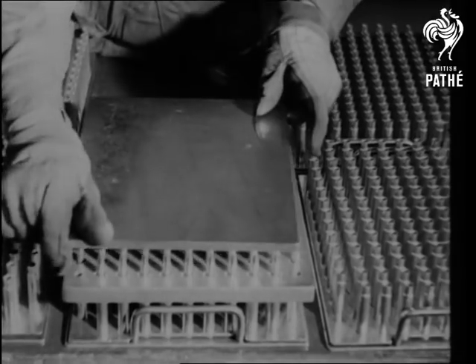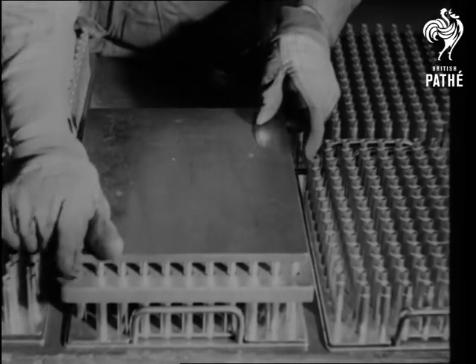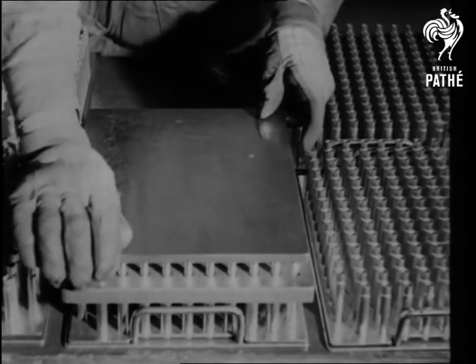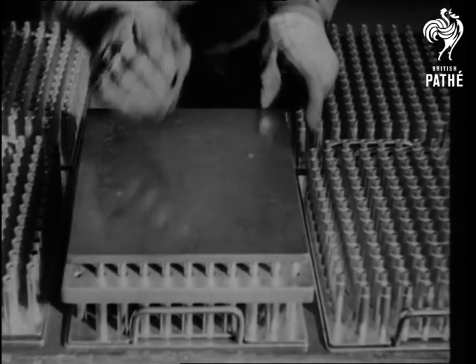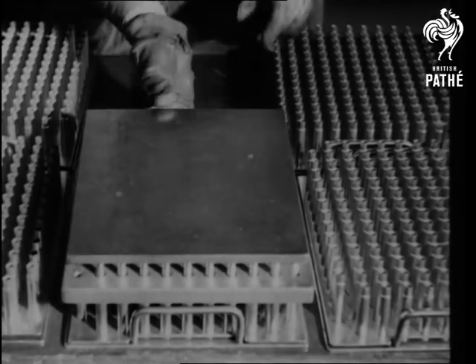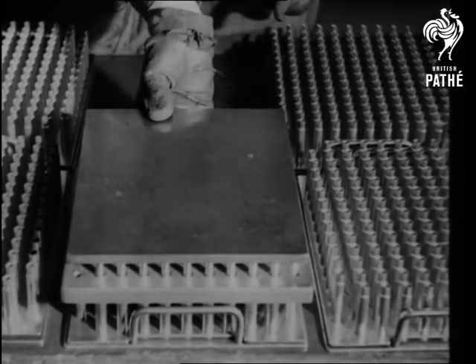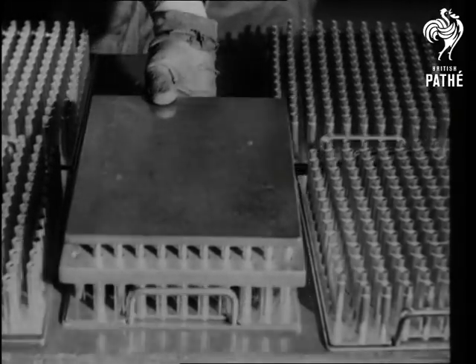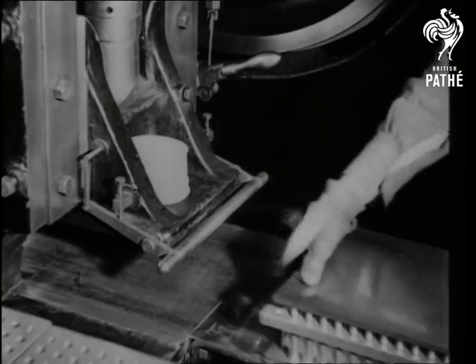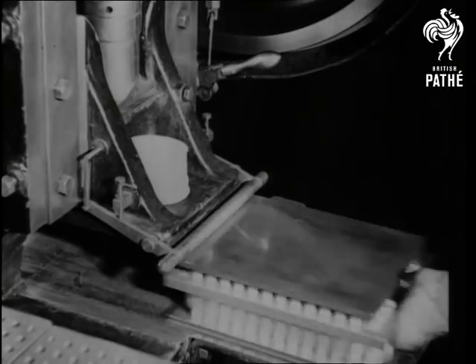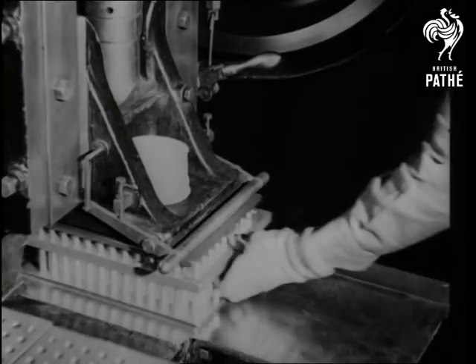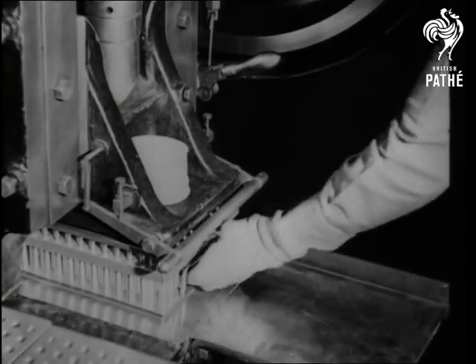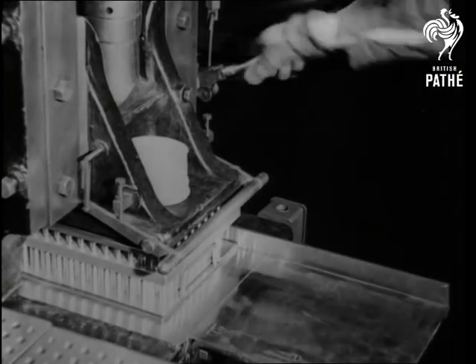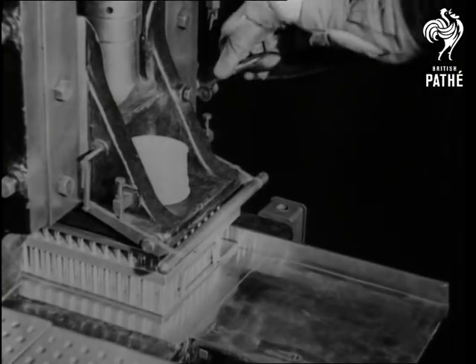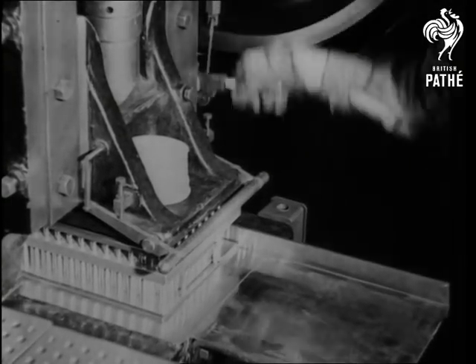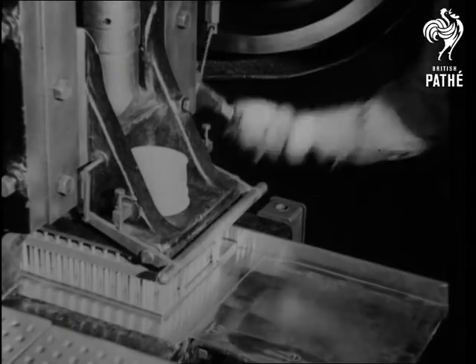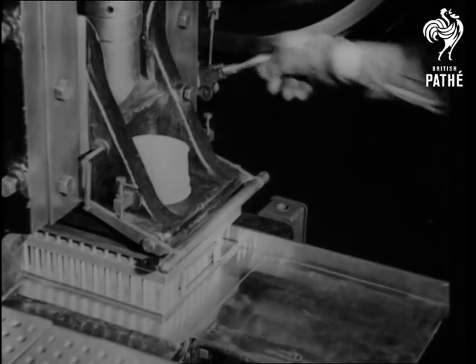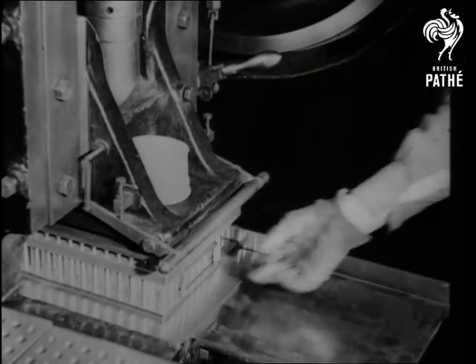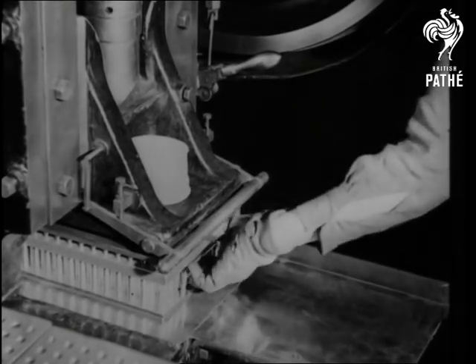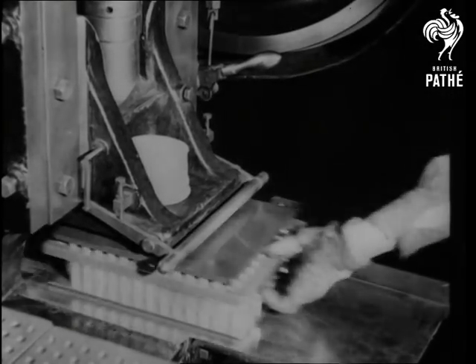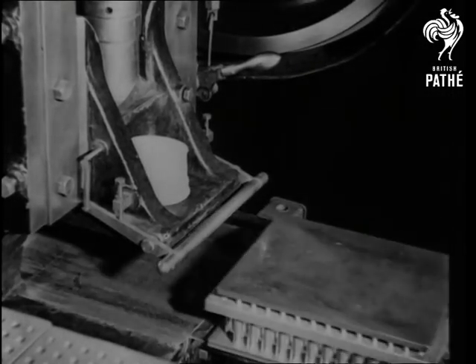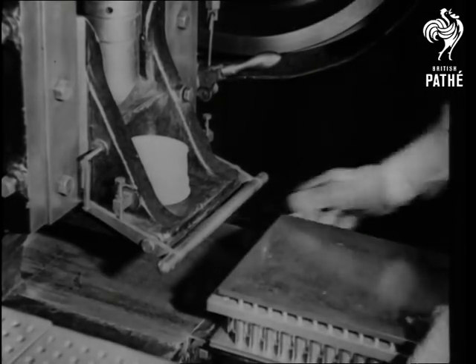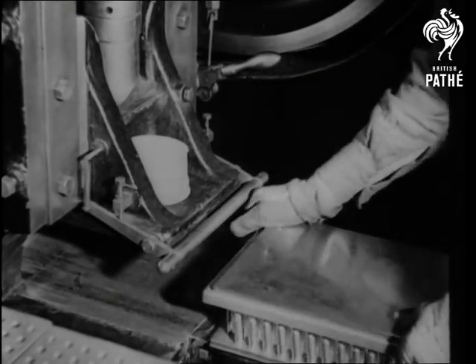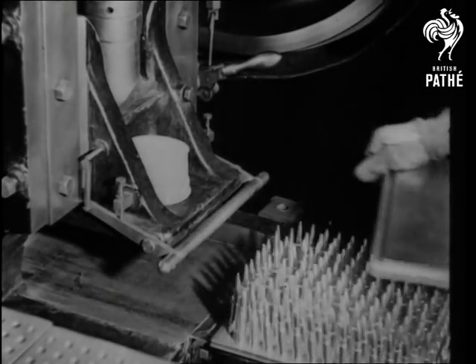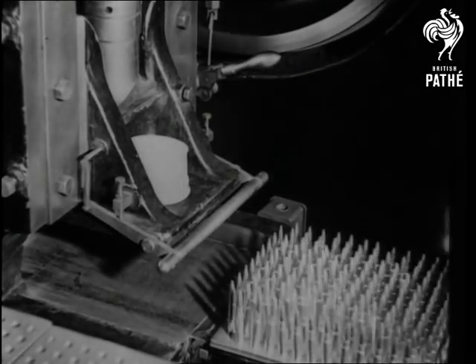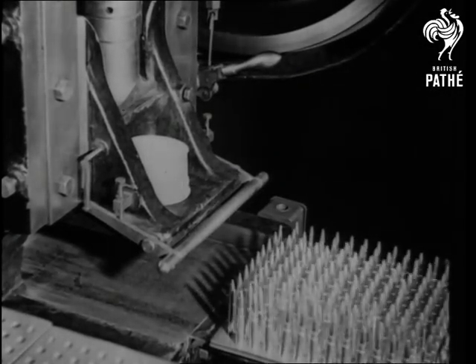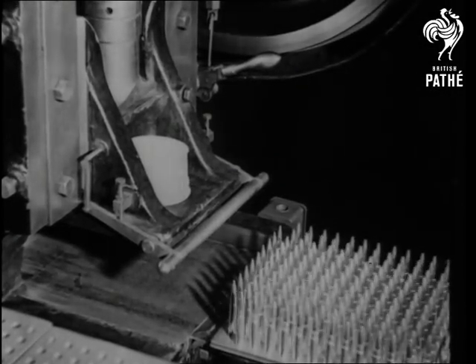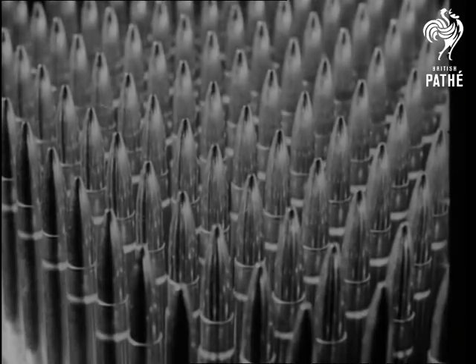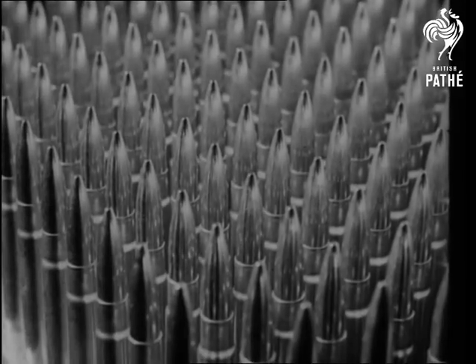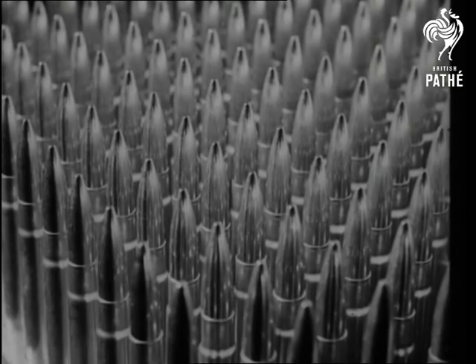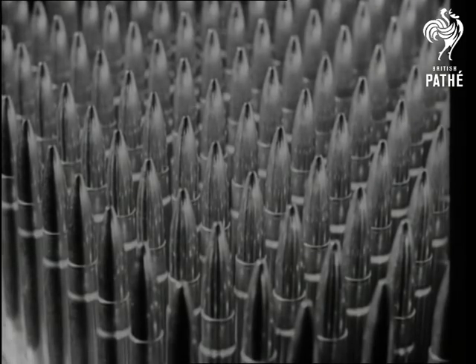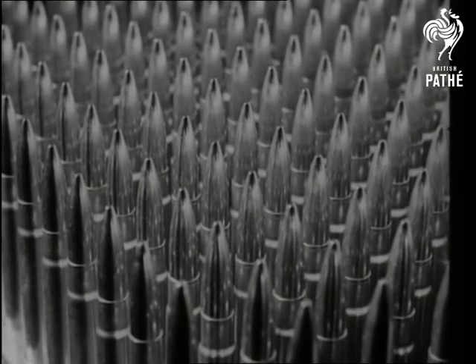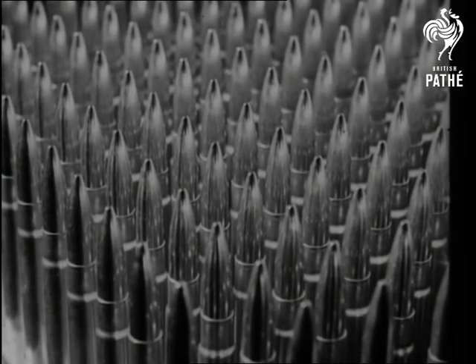The marriage of bullets and cases — in a moment the two will be one, thanks to a little timely pressure. And that, my dear Chumley, is how the .303 cartridge is made. So pick up your rifle and go to it.